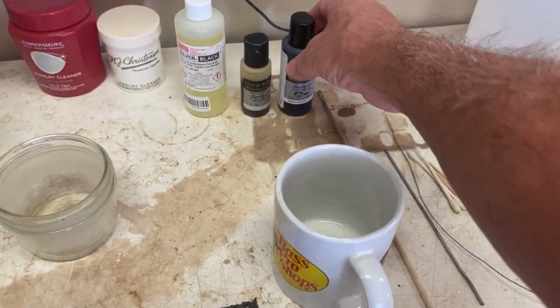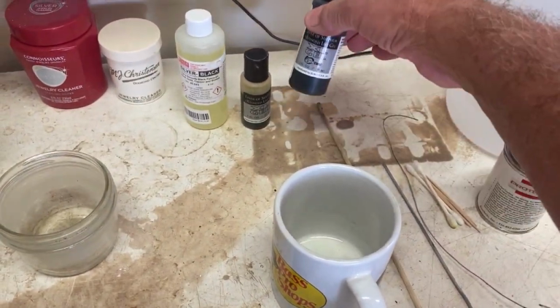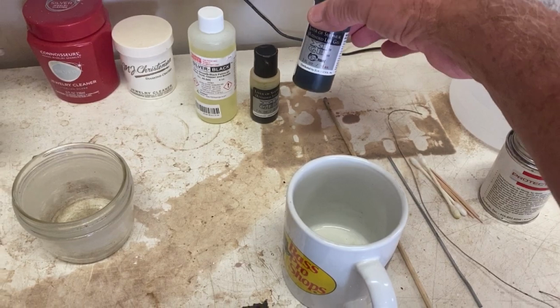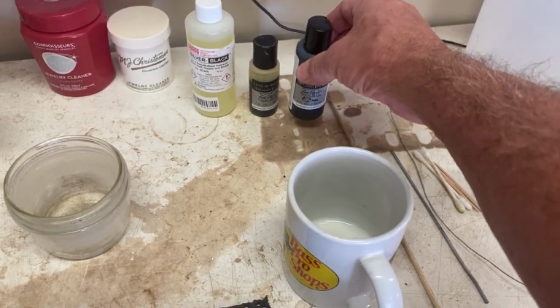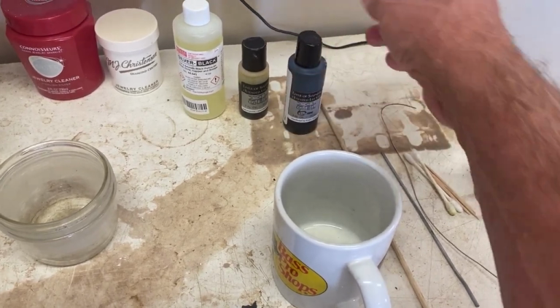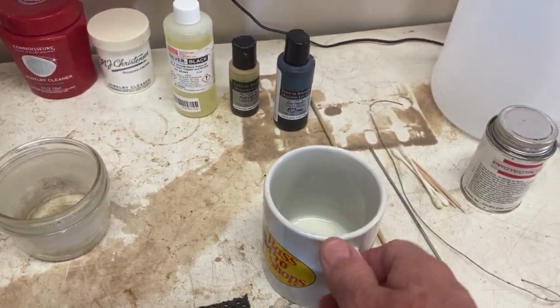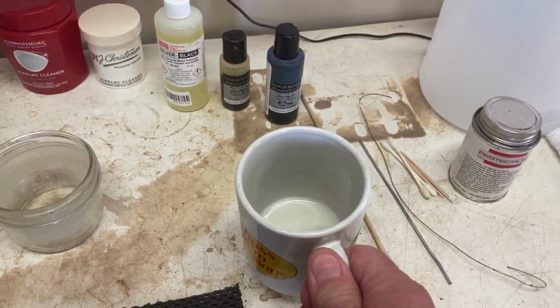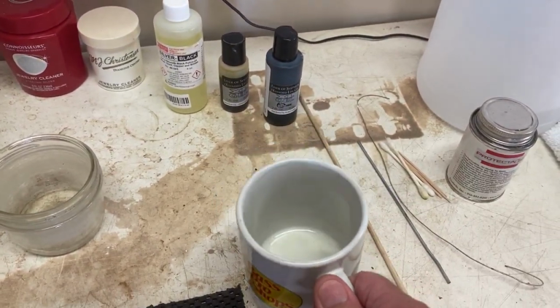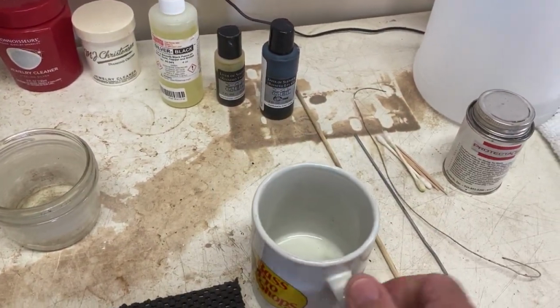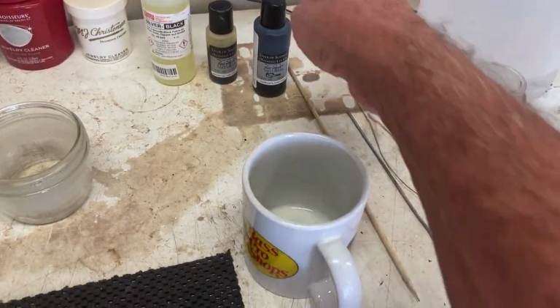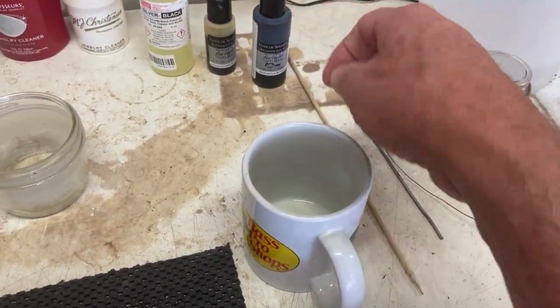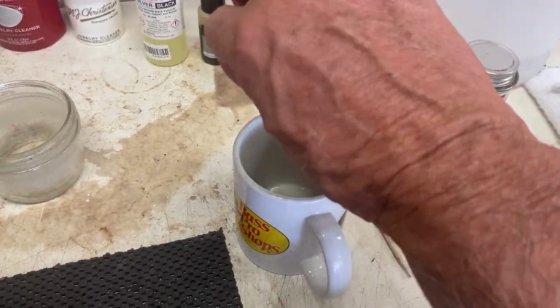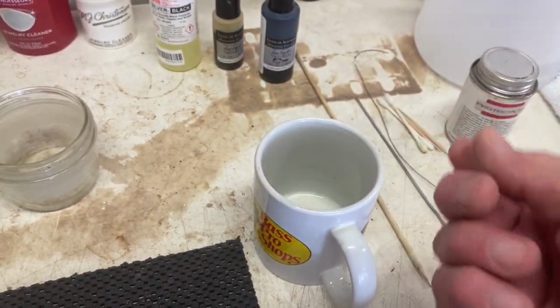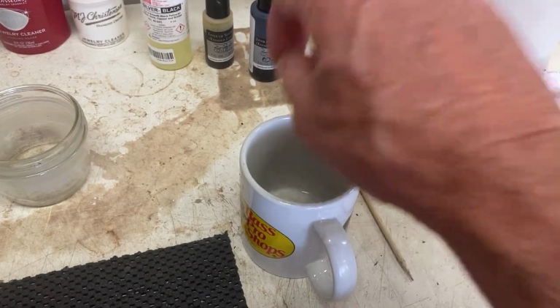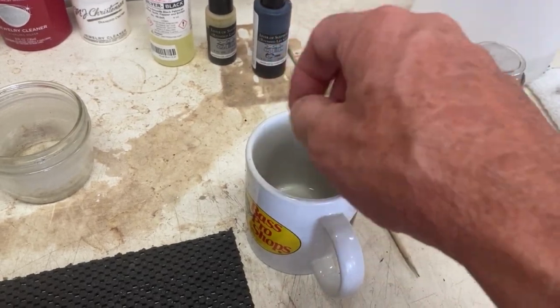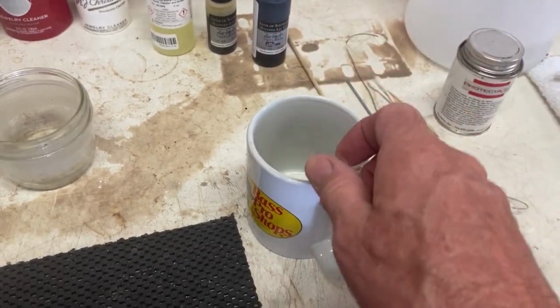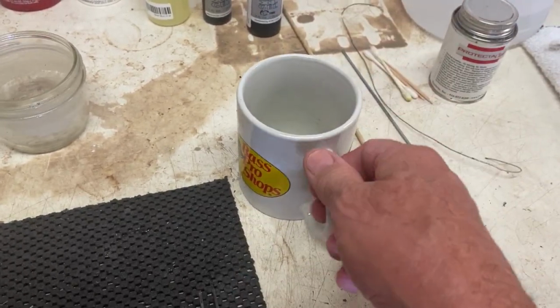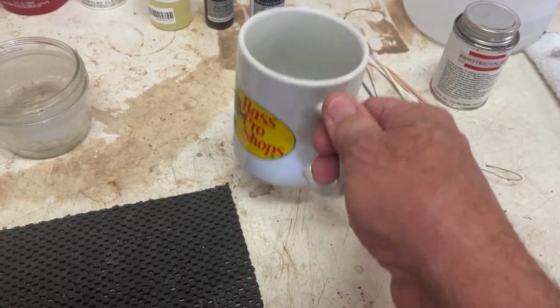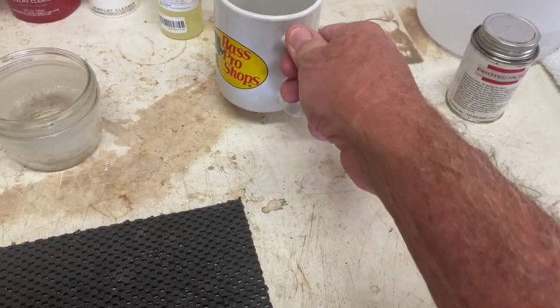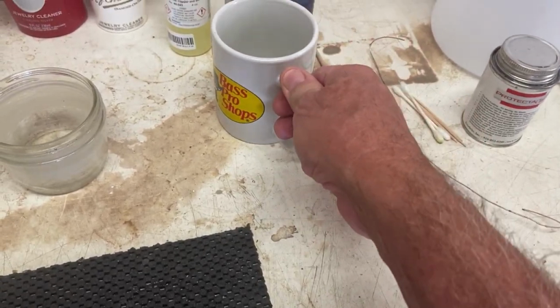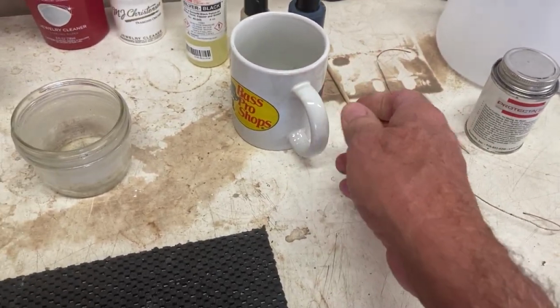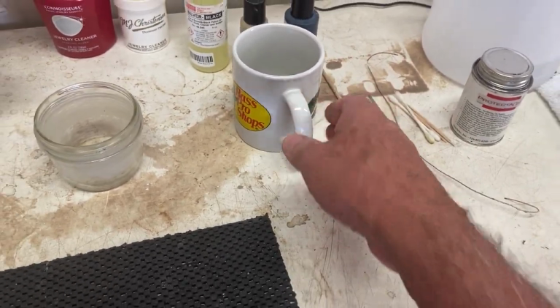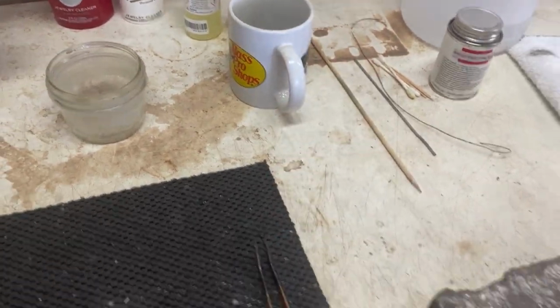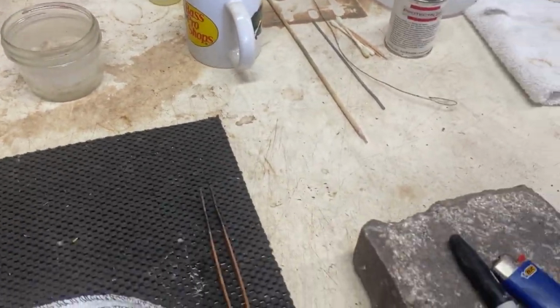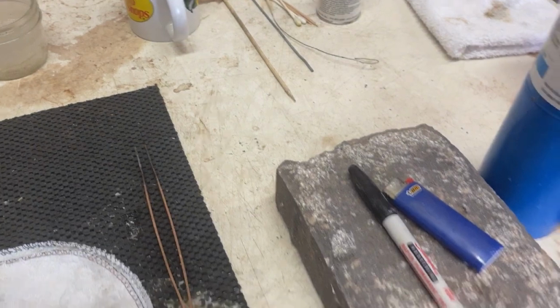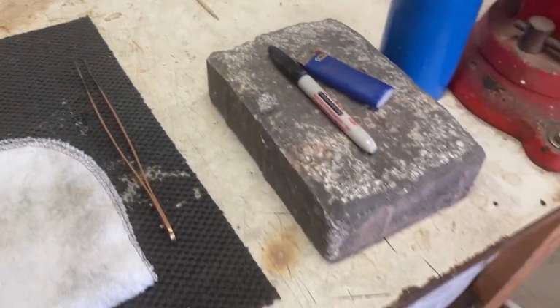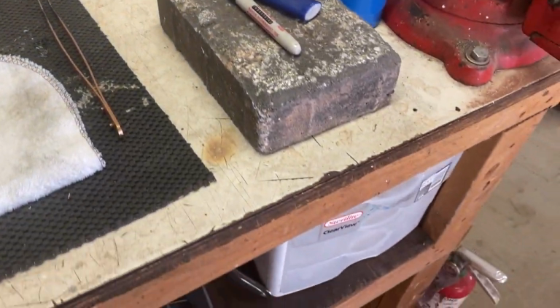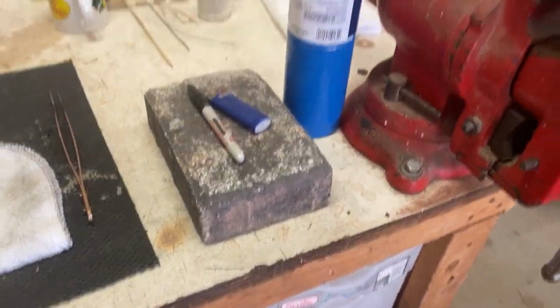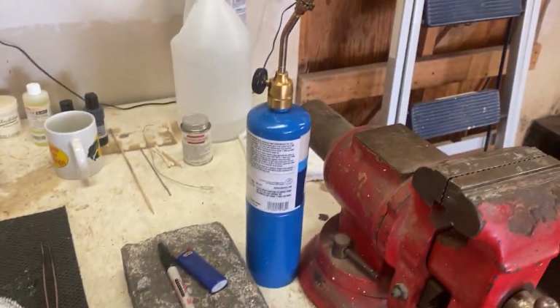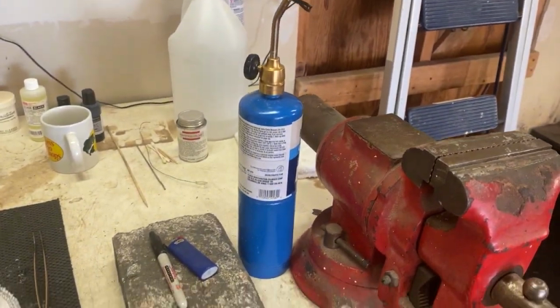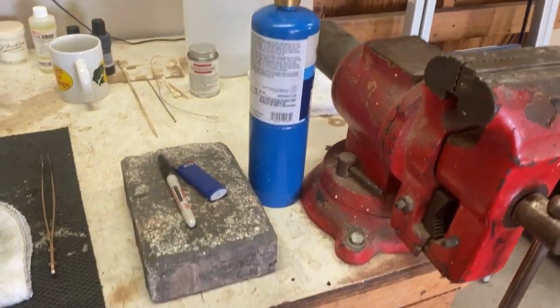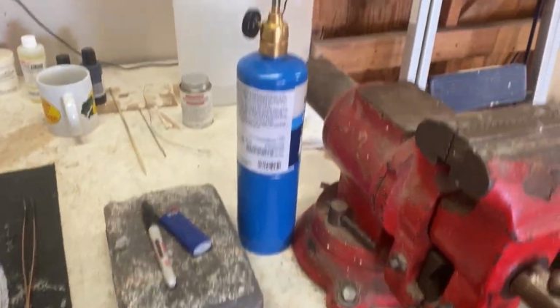I've got different kinds of patina stuff — this is liver of sulfur. That's what you use to put a patina on. You put water in here, heat it up, put a couple drops of that in, put the ring in there, stir it around for a few minutes, and it gives a nice antique finish on the ring.